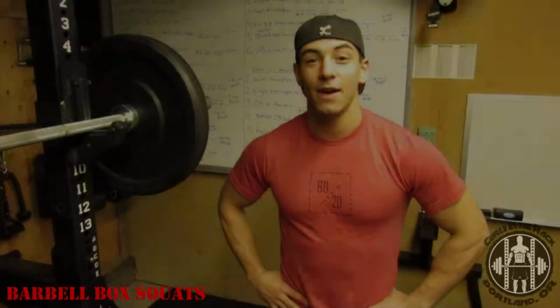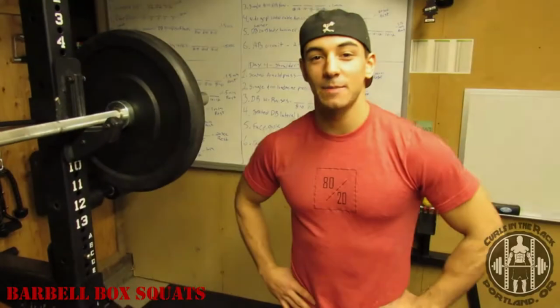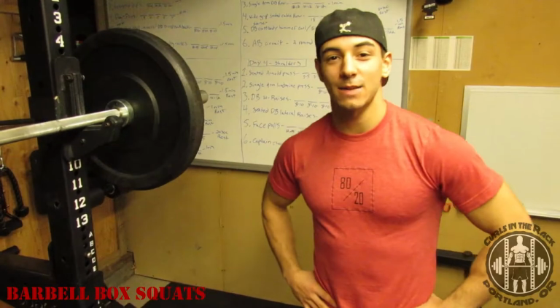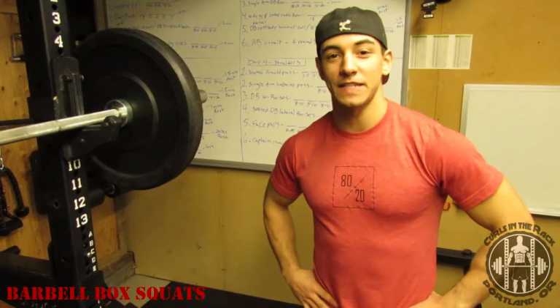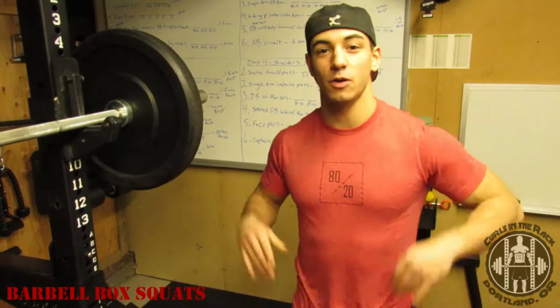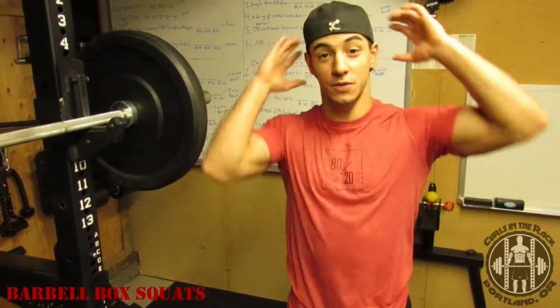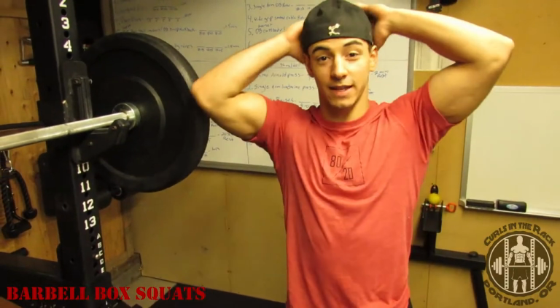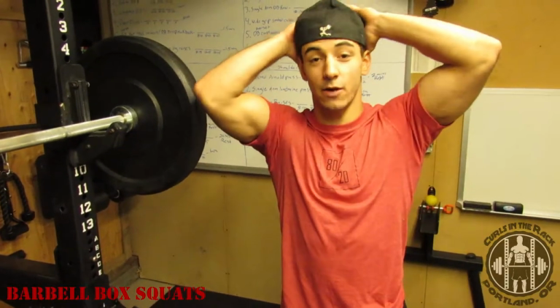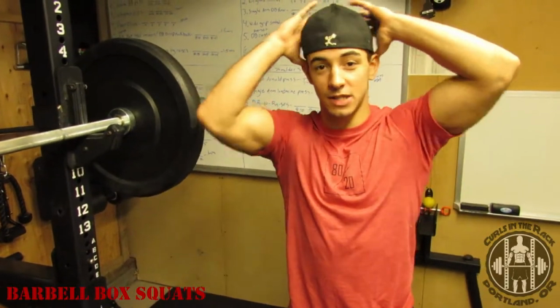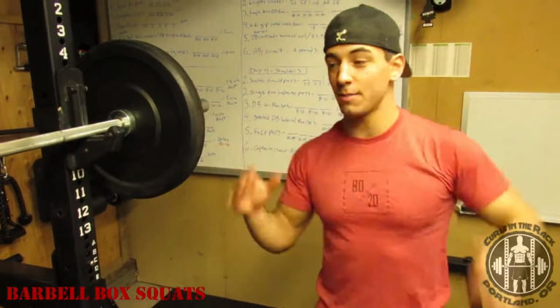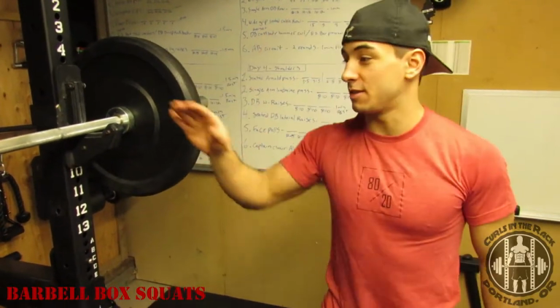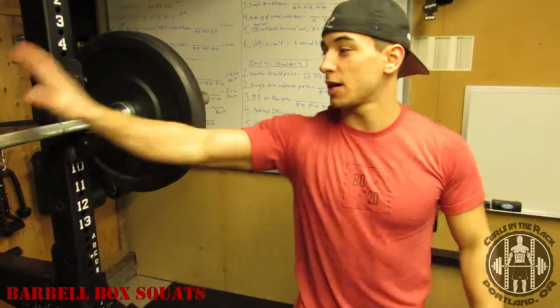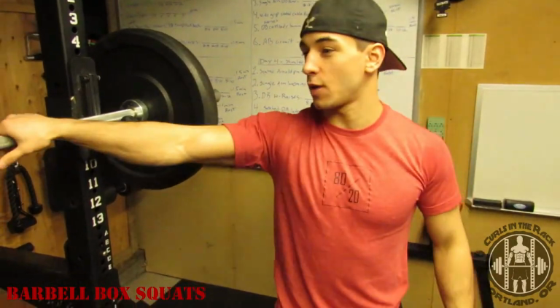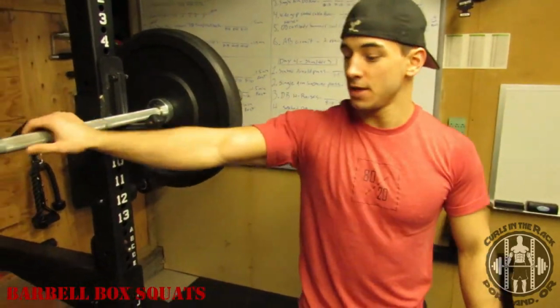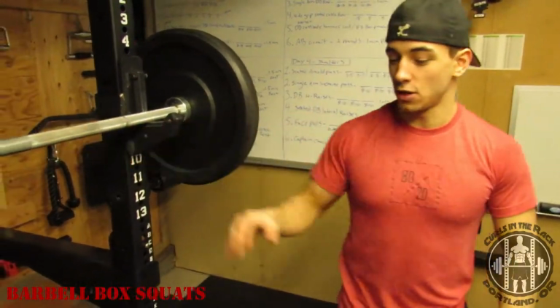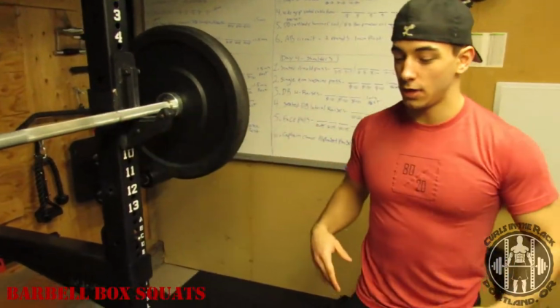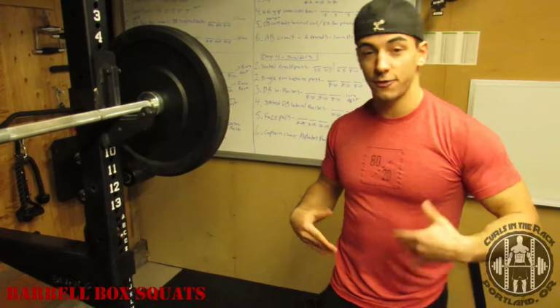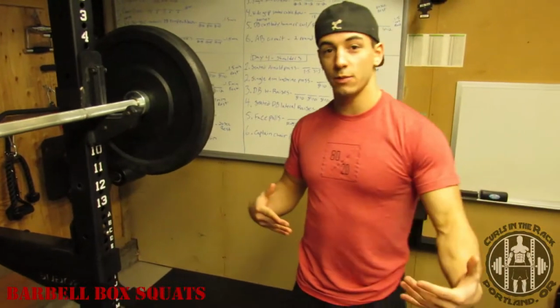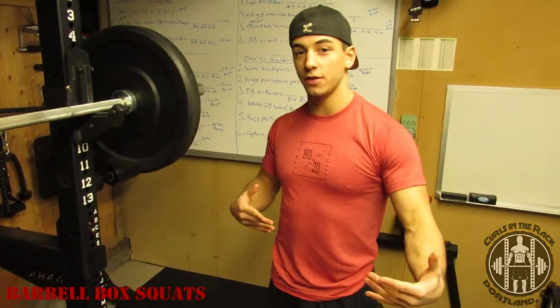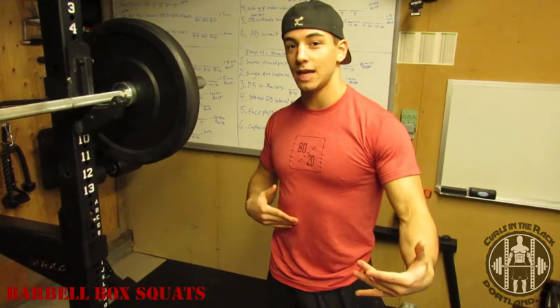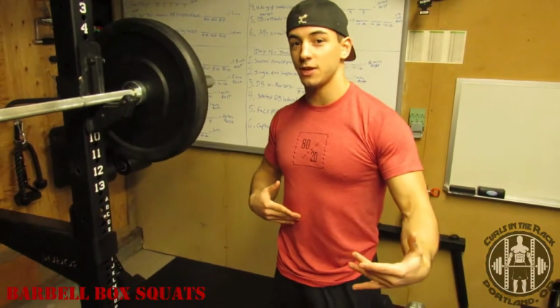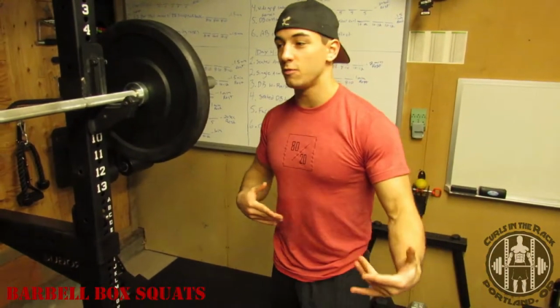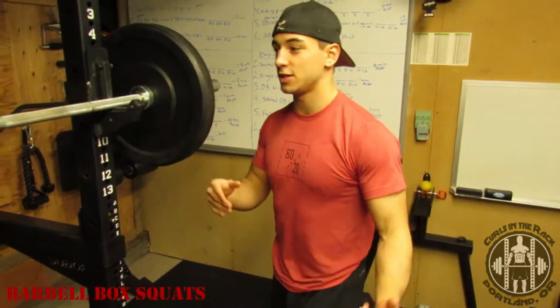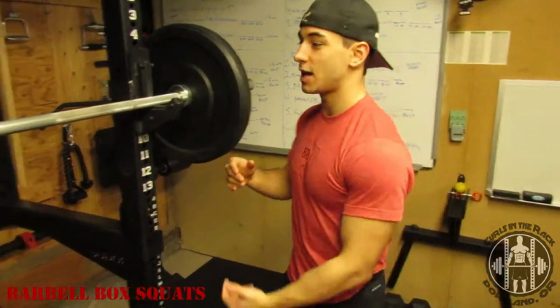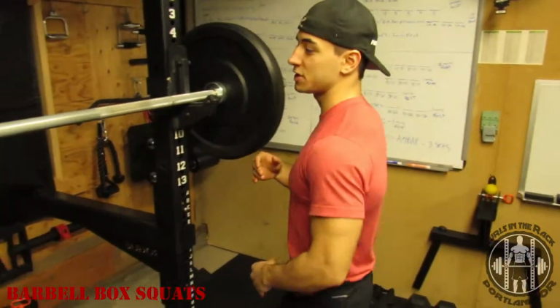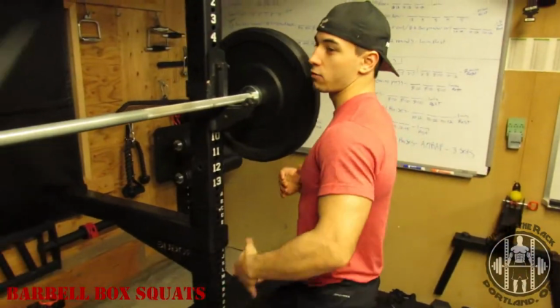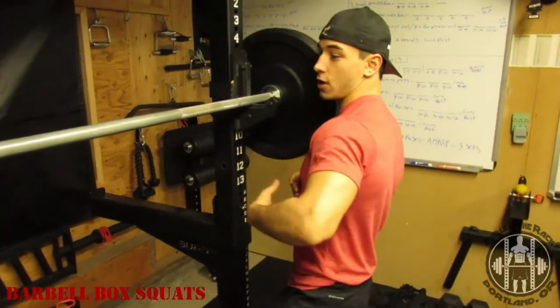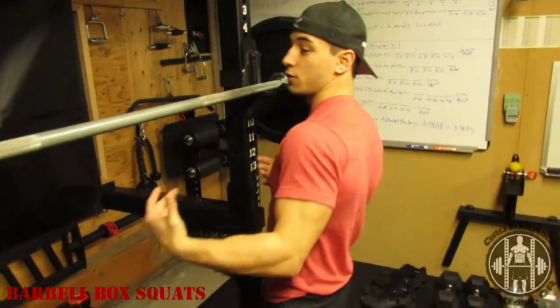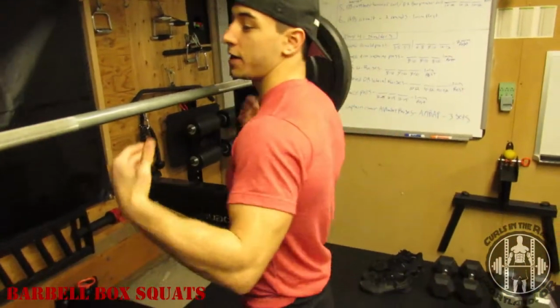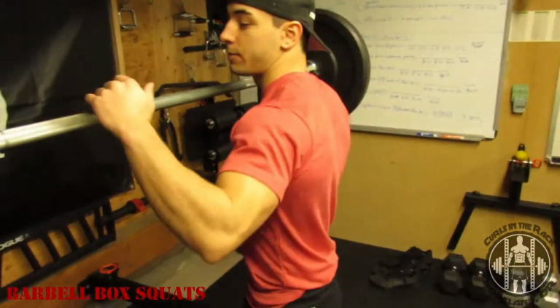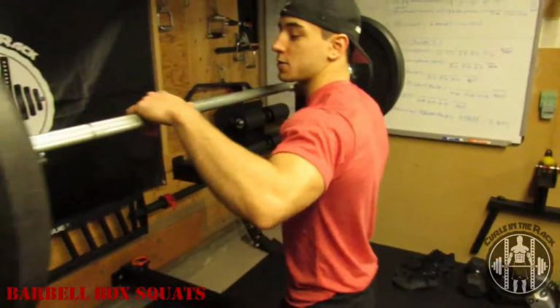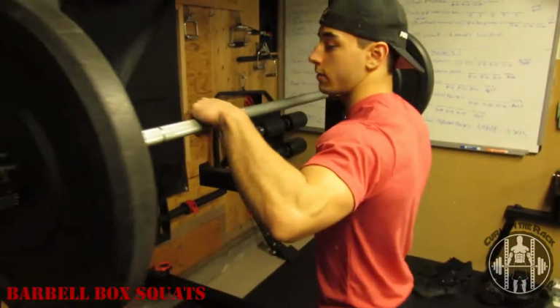Hey, what's up guys, I'm Austin from Curls in the Rack. Today we're going to be talking about the box squat. First thing we're going to do to set up for this movement is just set up like we're going to do a regular back squat.